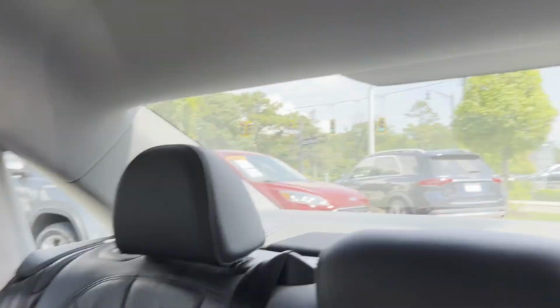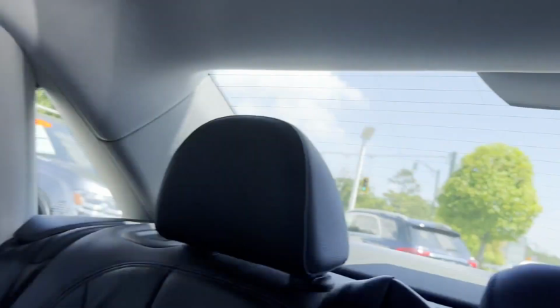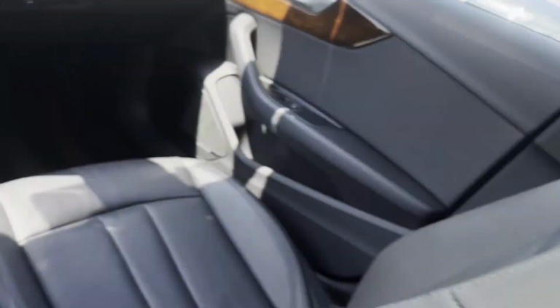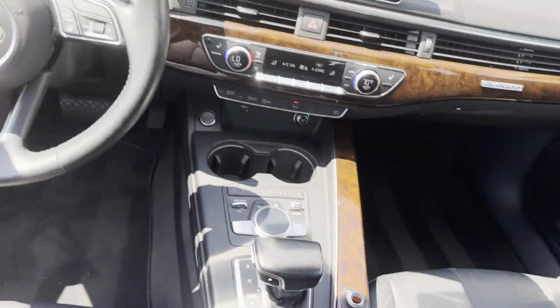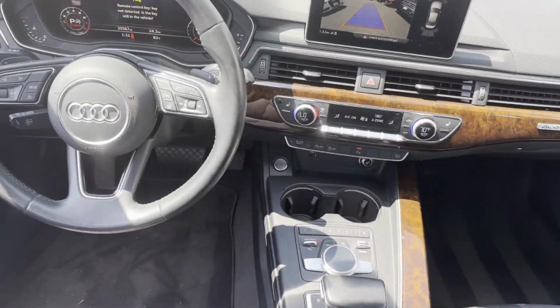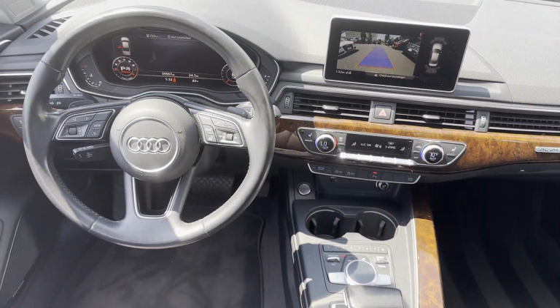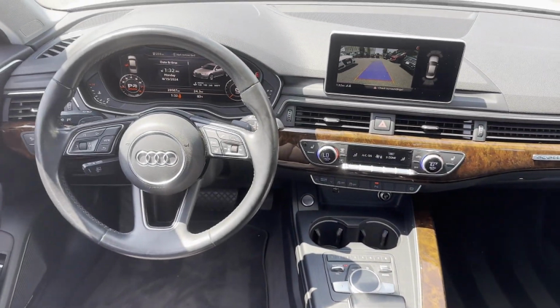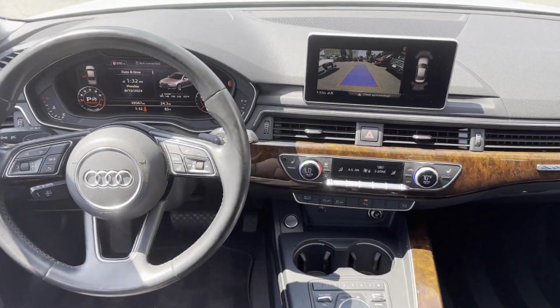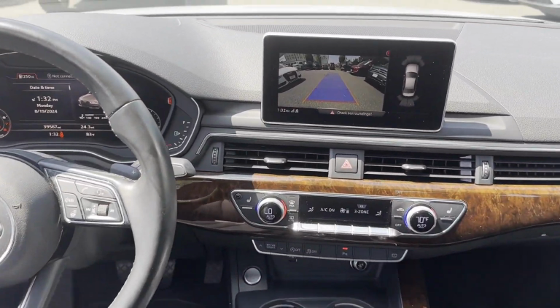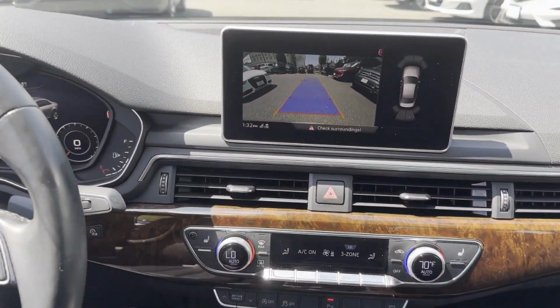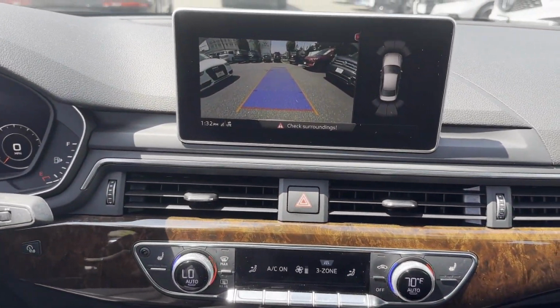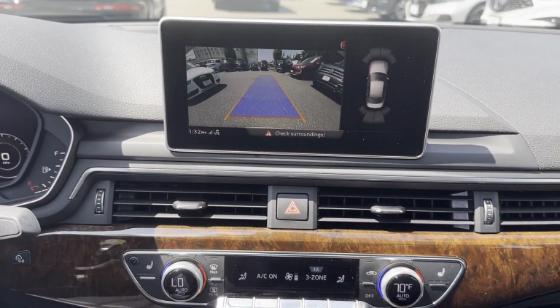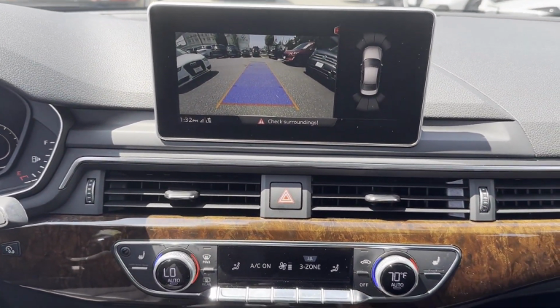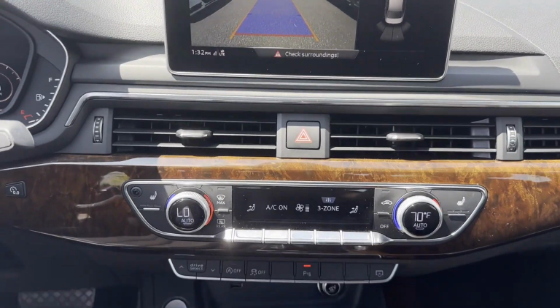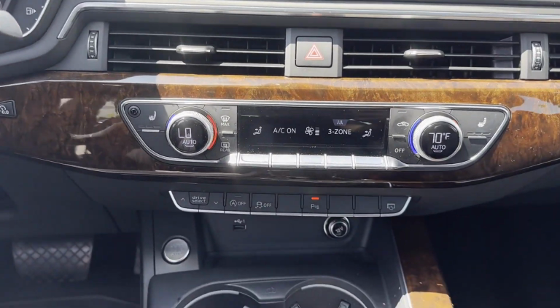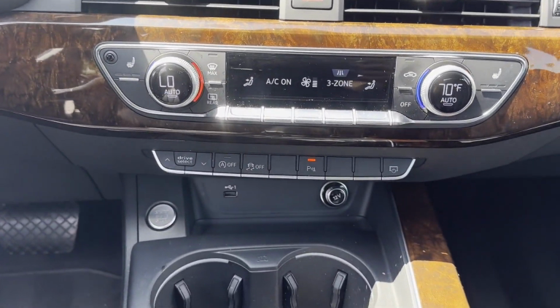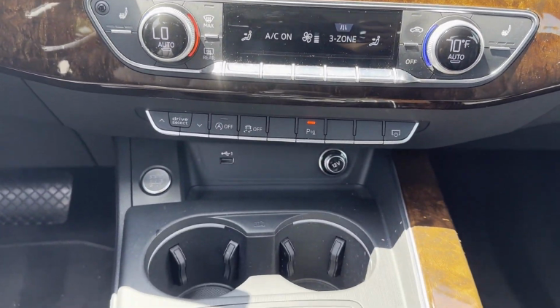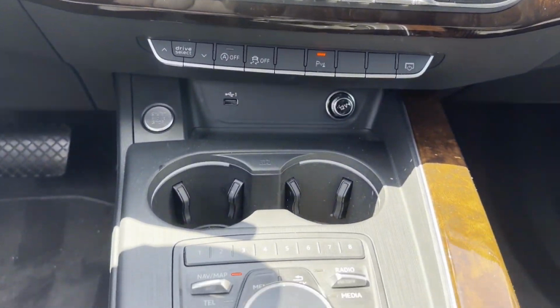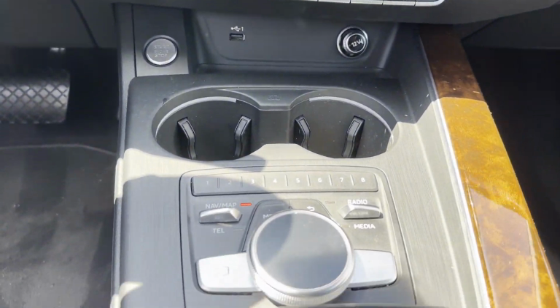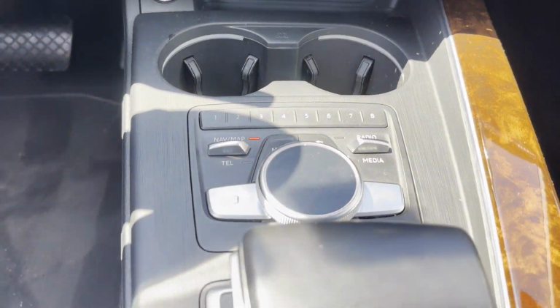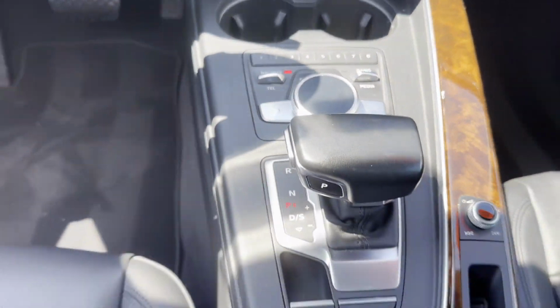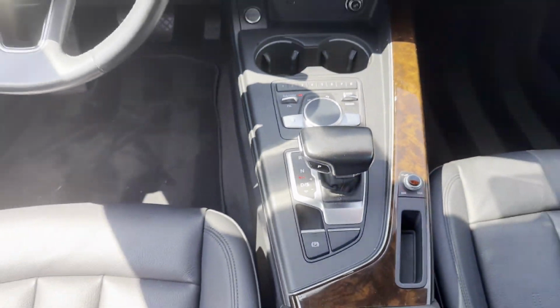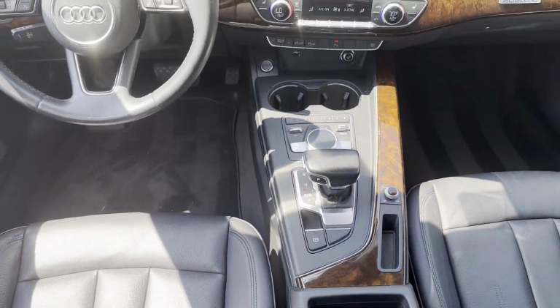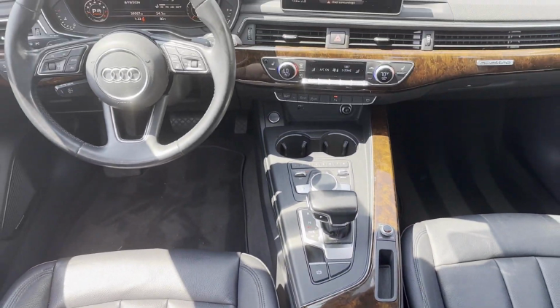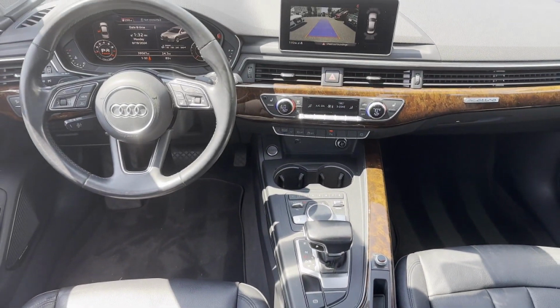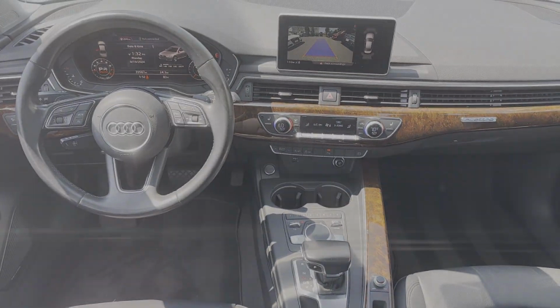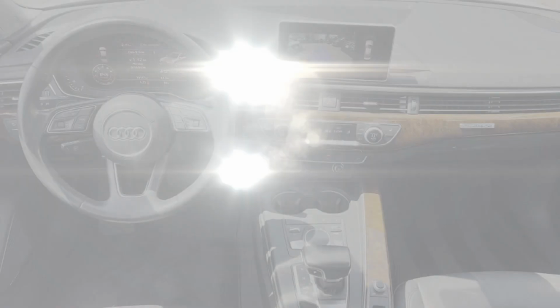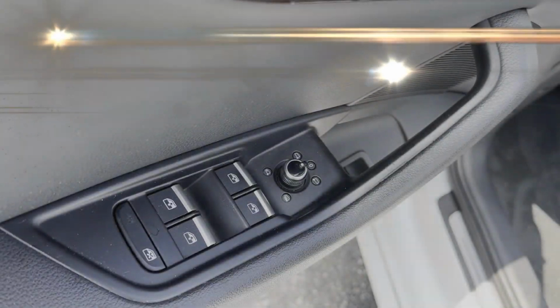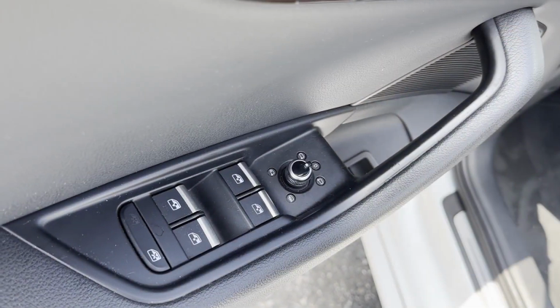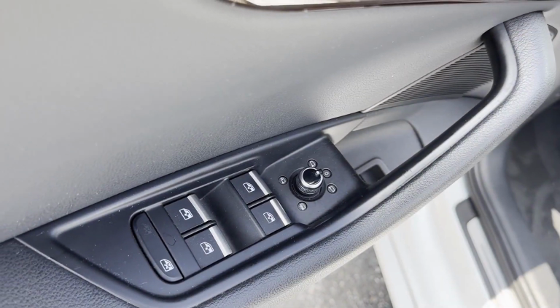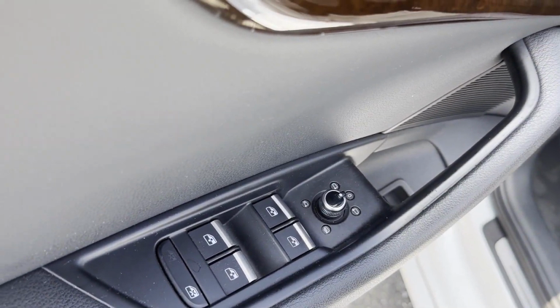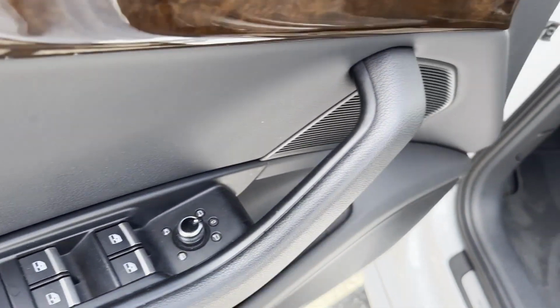Rear air conditioning, power driver seat, power passenger seat, pass-through rear seat, rain sensing wipers, Bluetooth, brake assist, keyless start, auto climate control, keyless entry, front bucket seats.